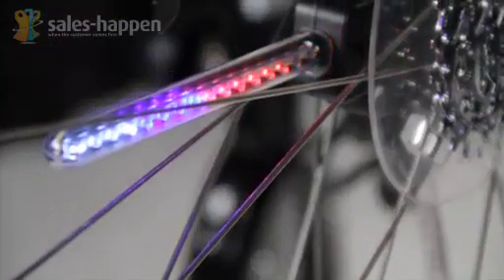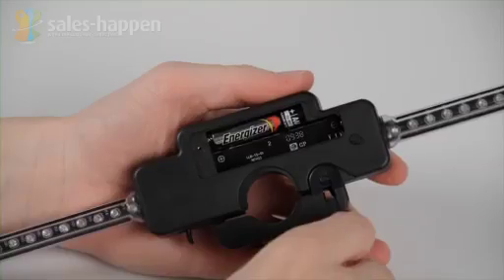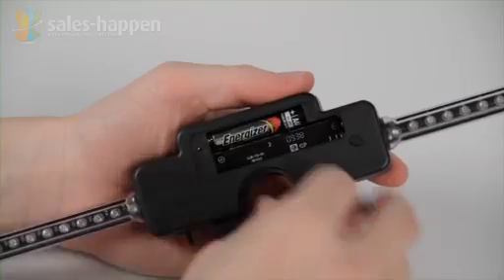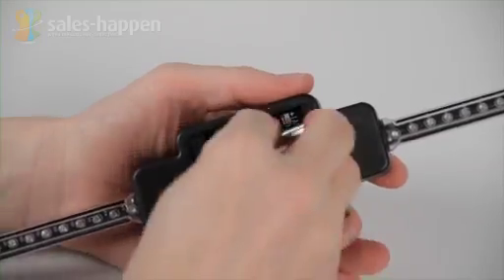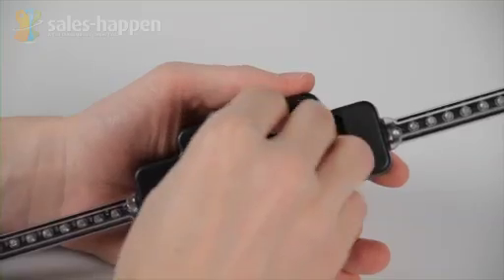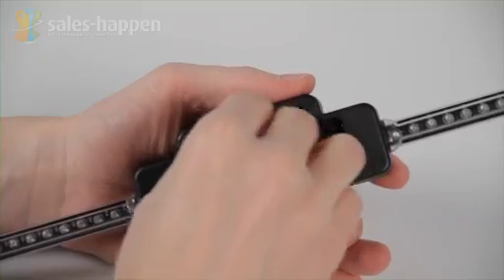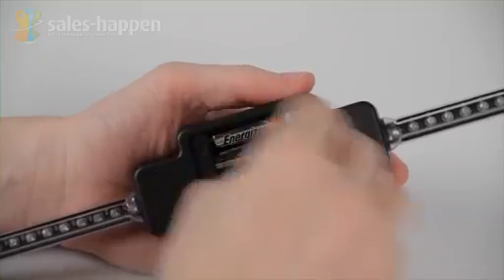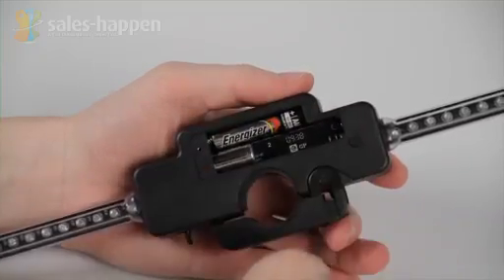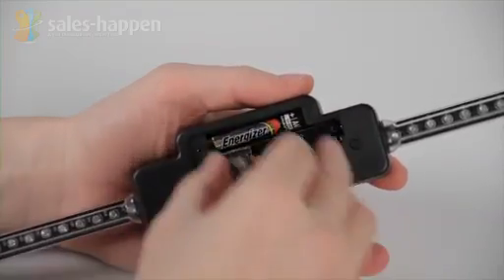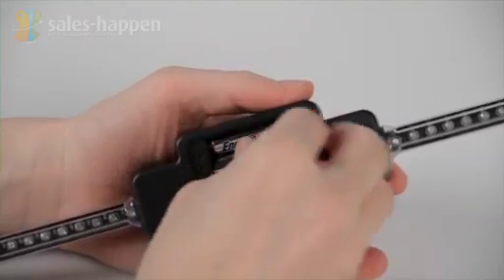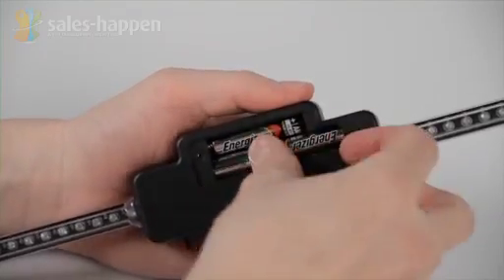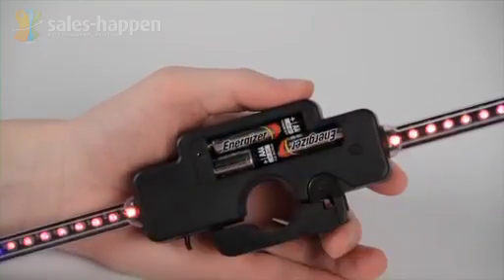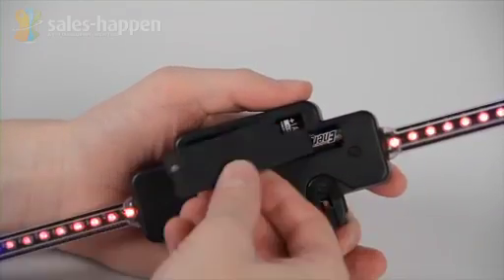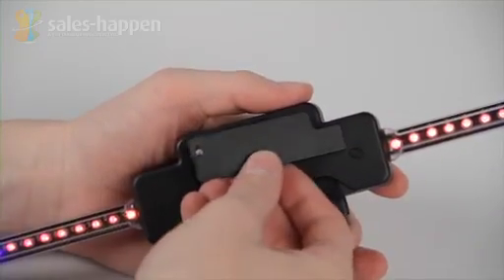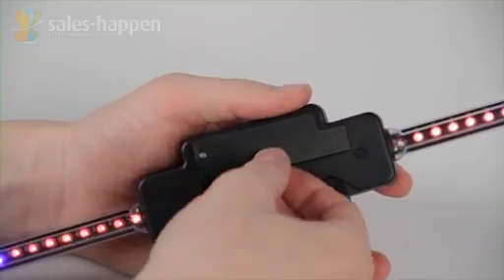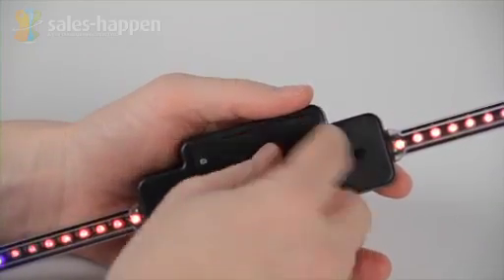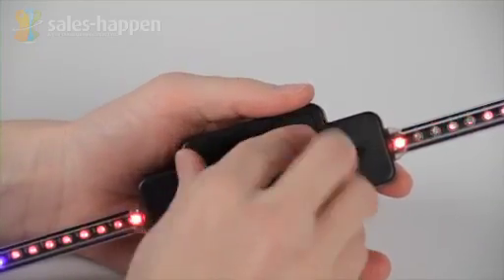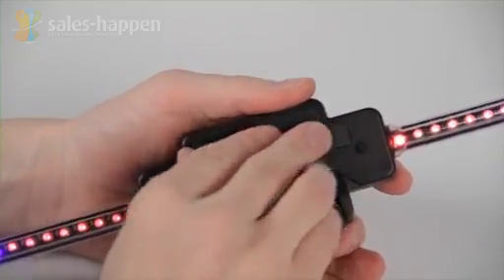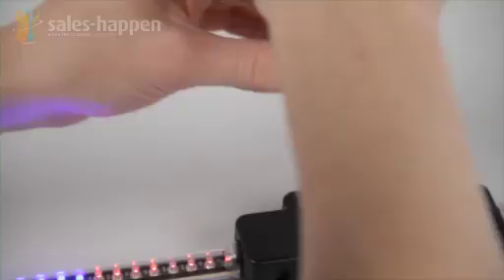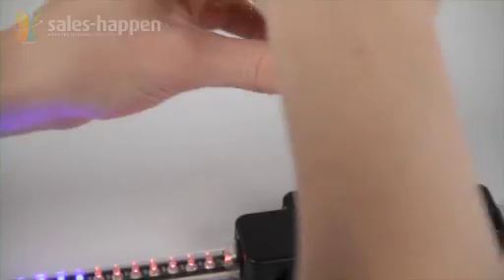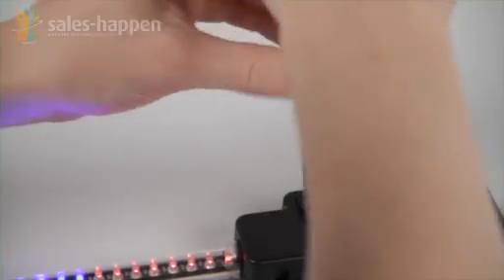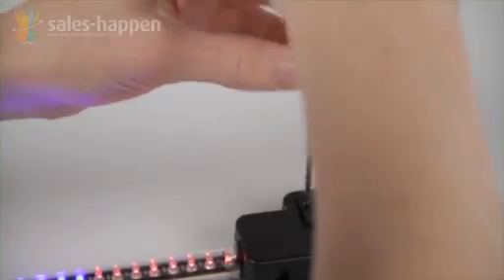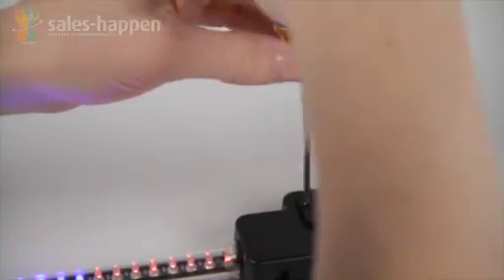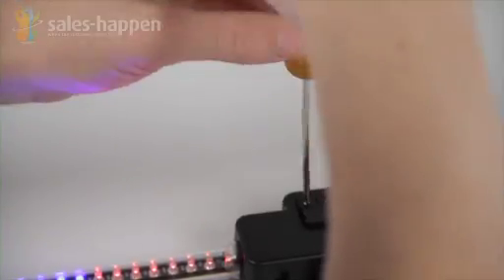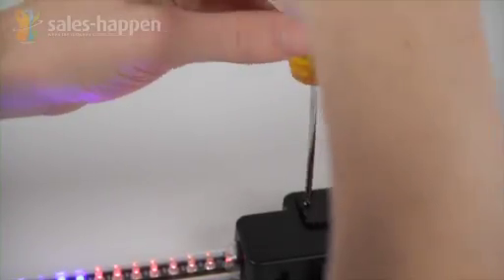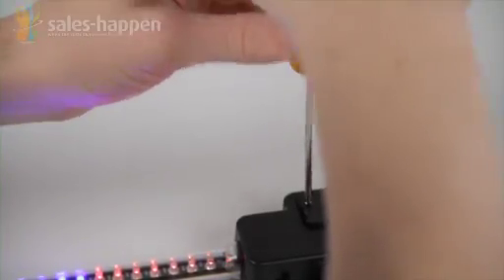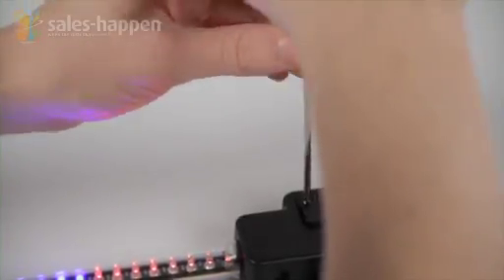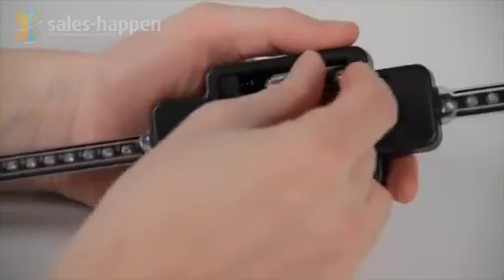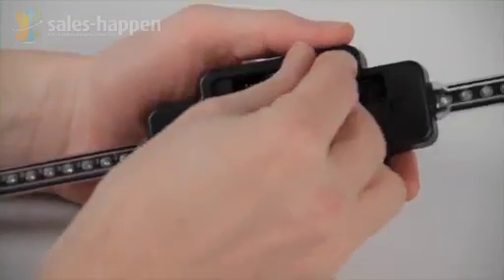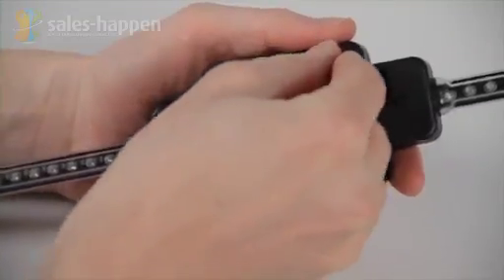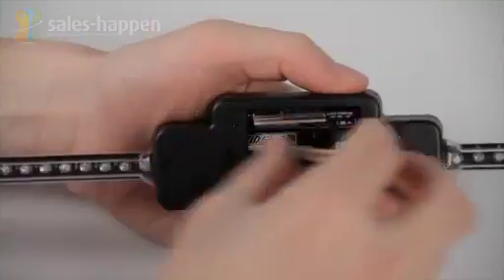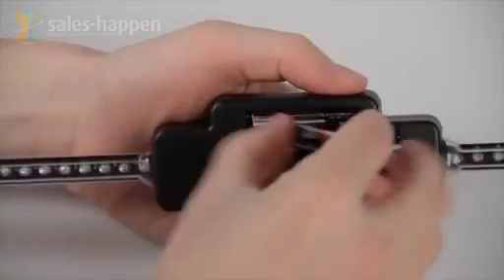Sales Happen pre-installs the batteries for every unit purchased just prior to shipping. If you need to replace the battery, it's simple. The battery compartment can be opened using a small Phillips screwdriver. Once opened, replace the batteries and you are ready to ride.